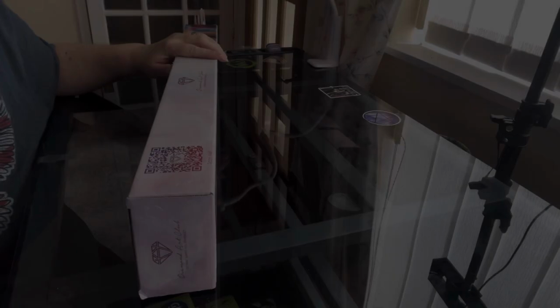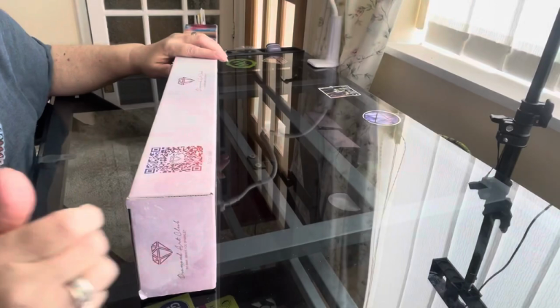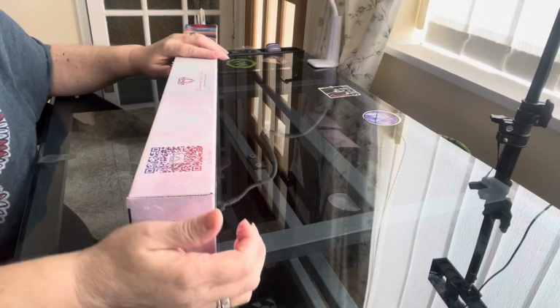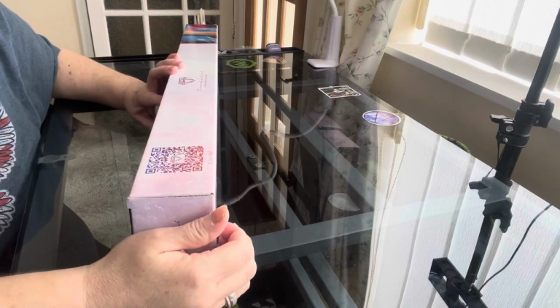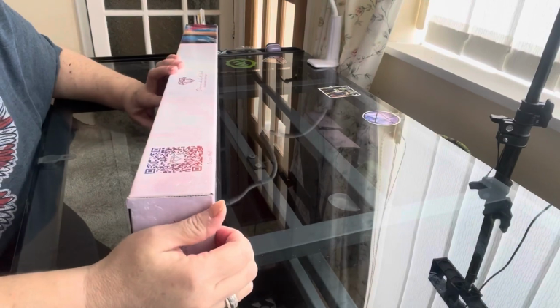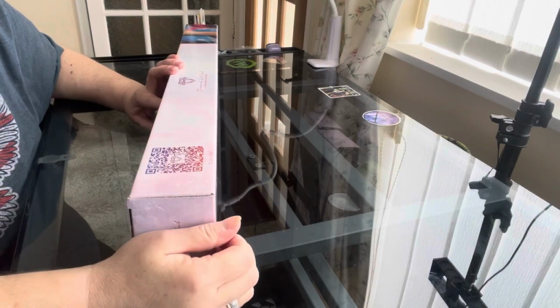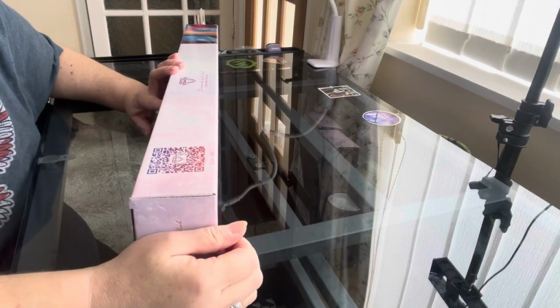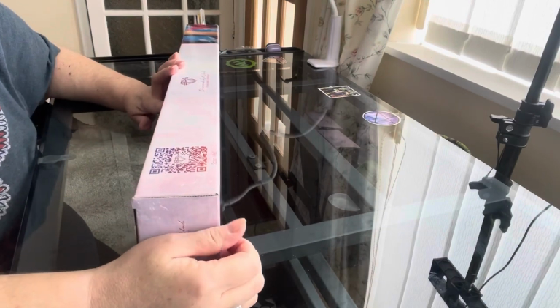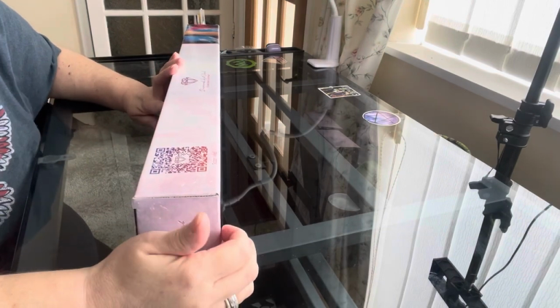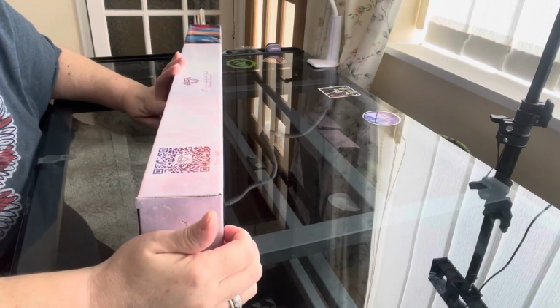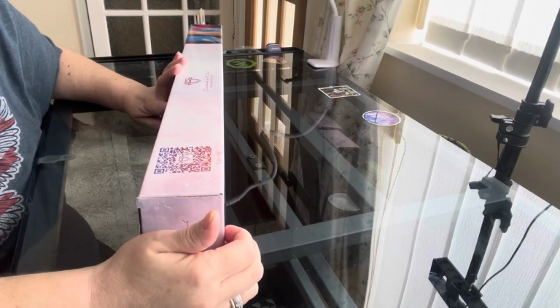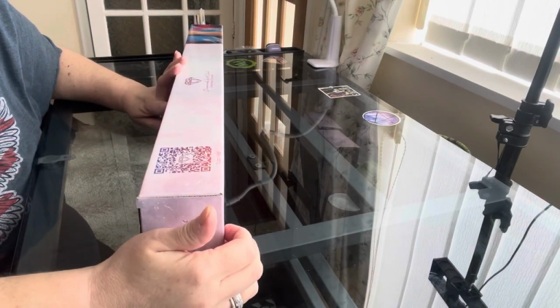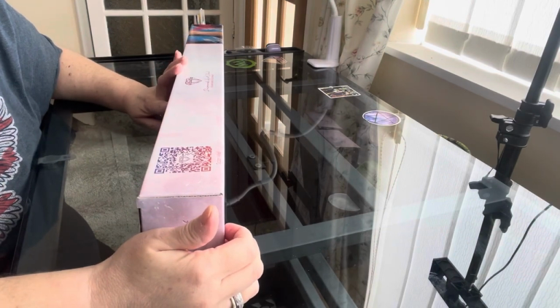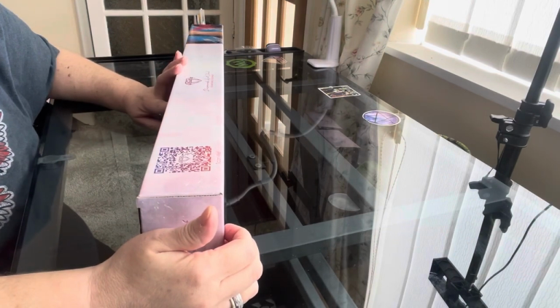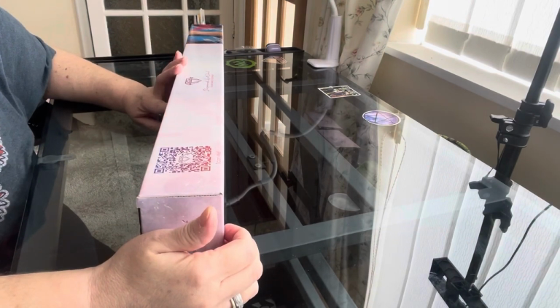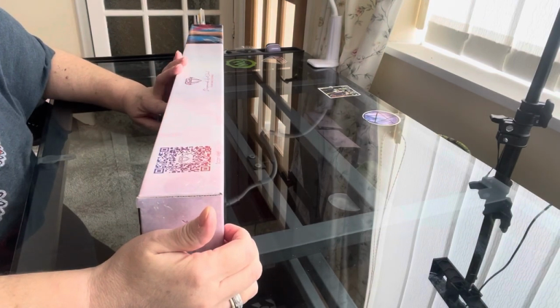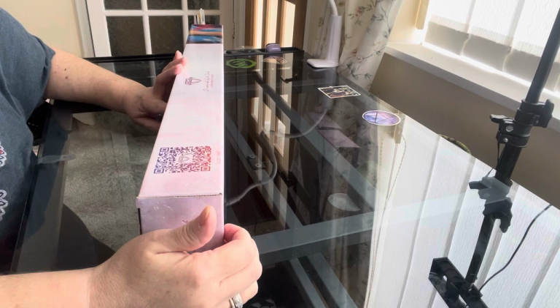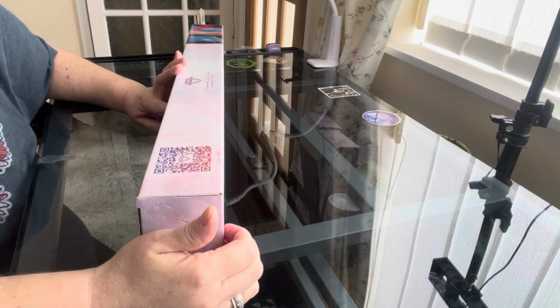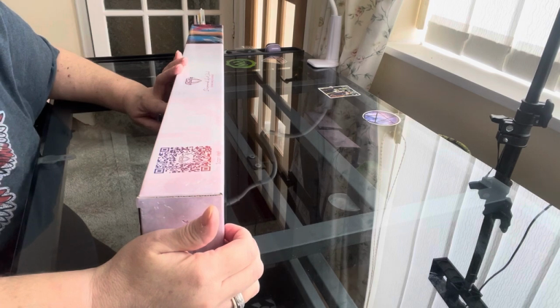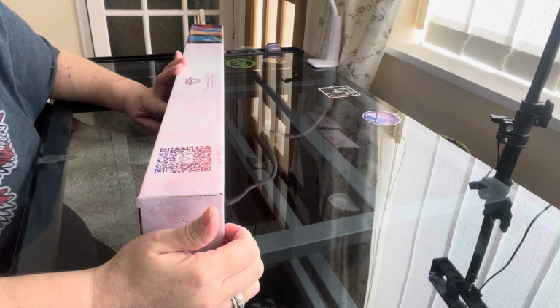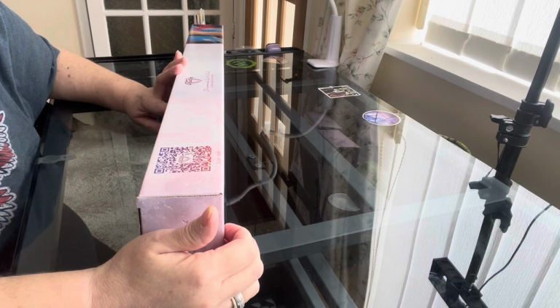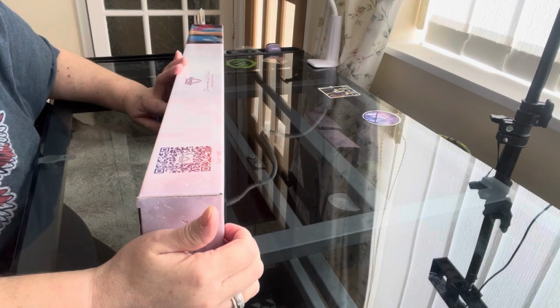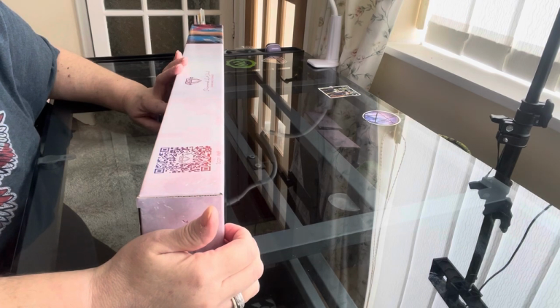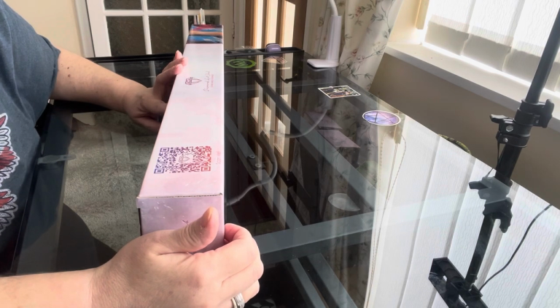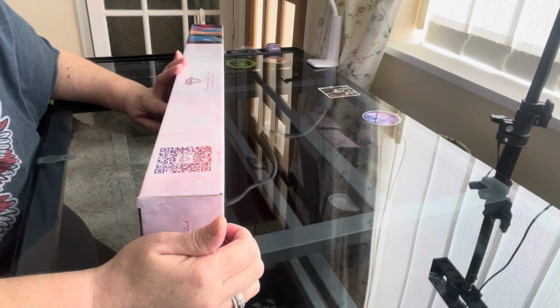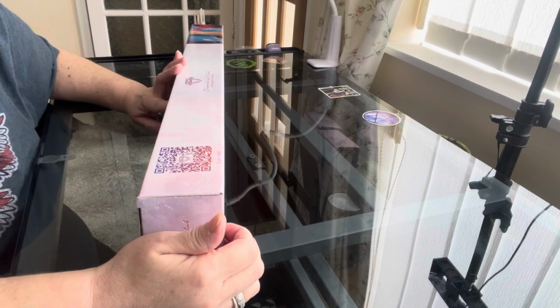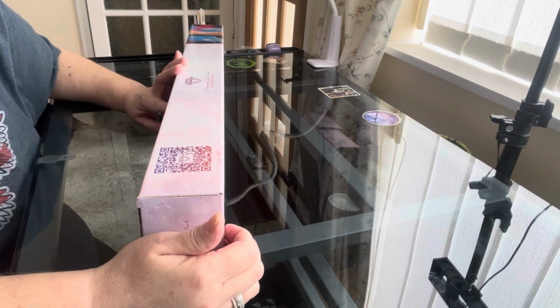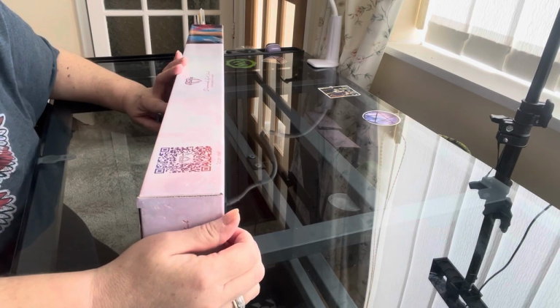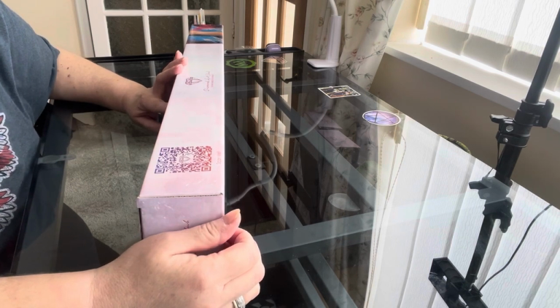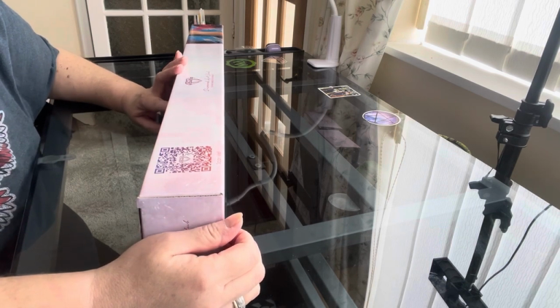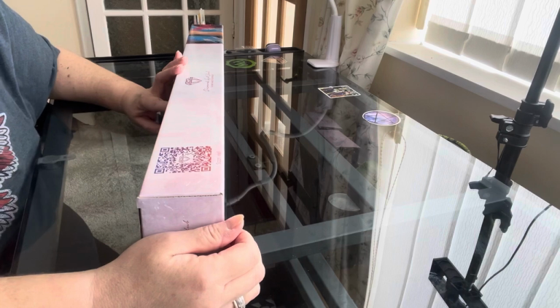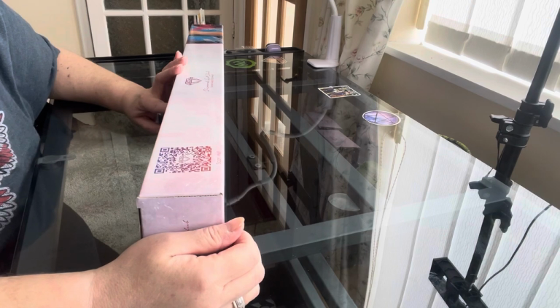Welcome back to part two. This is an over-18 channel, in case you didn't see part one. So if you're under 18, you know exactly what you've got to do — you've got to bugger off.